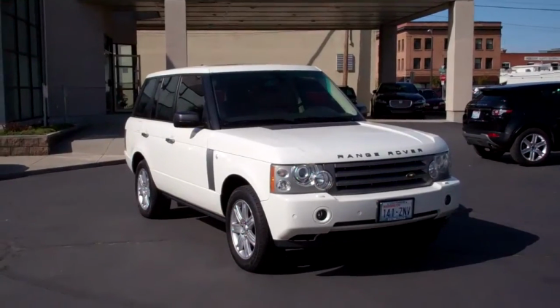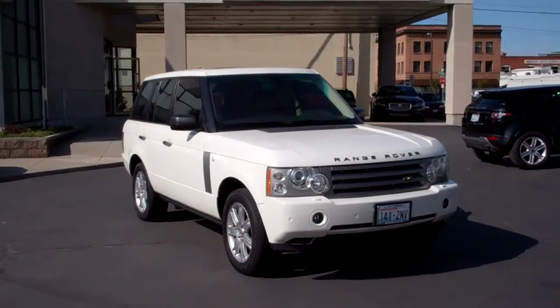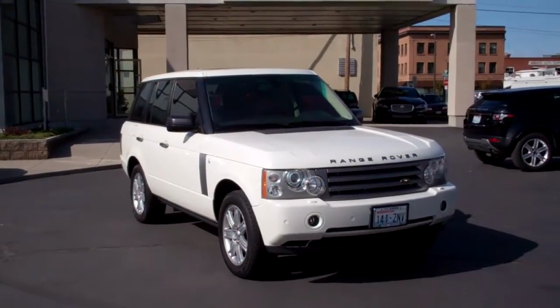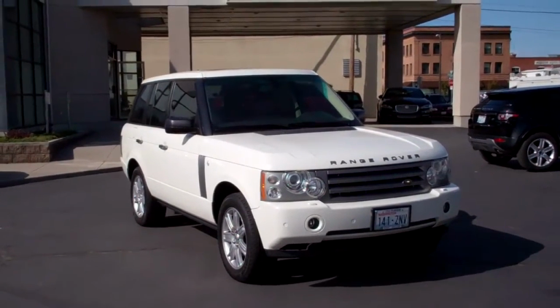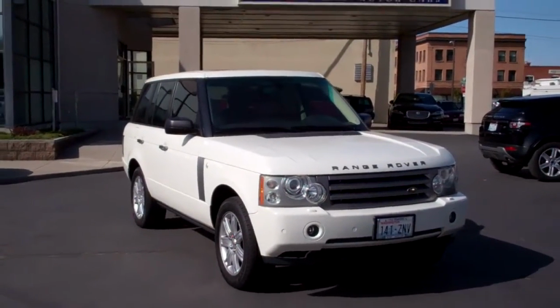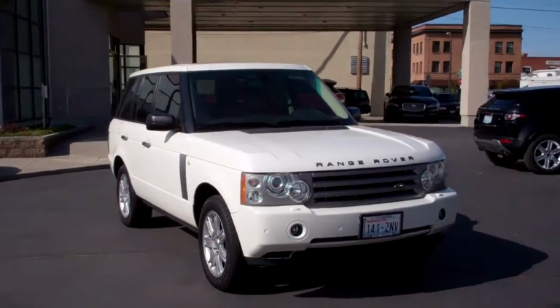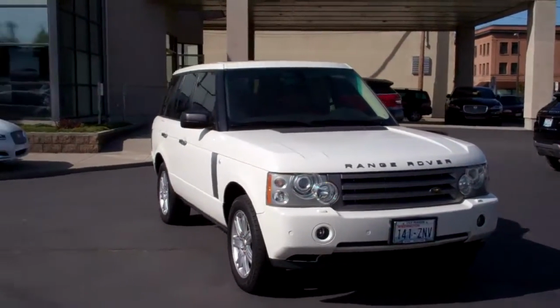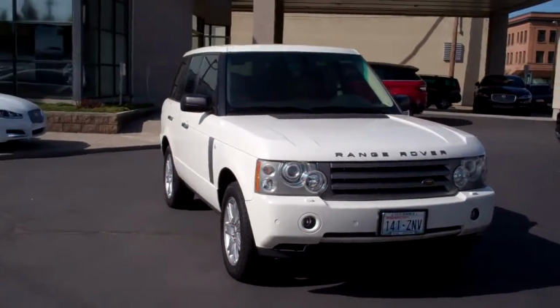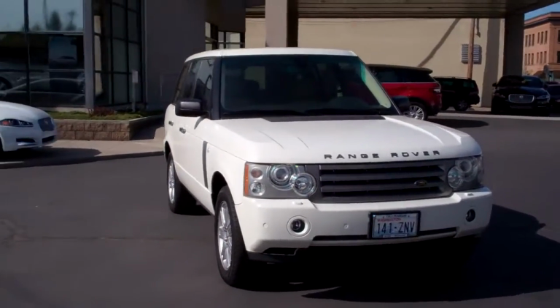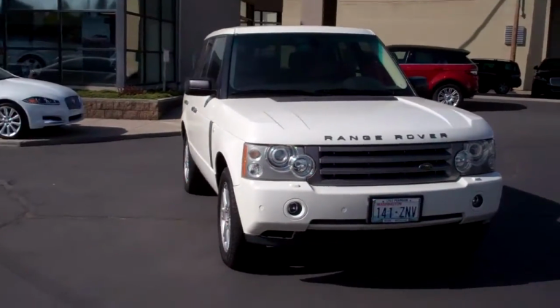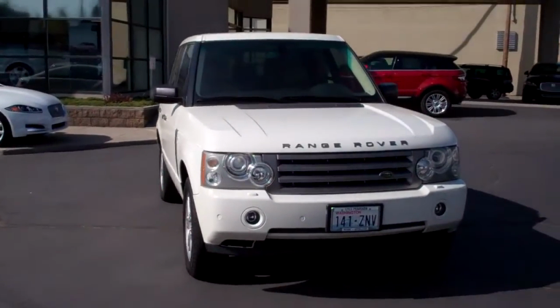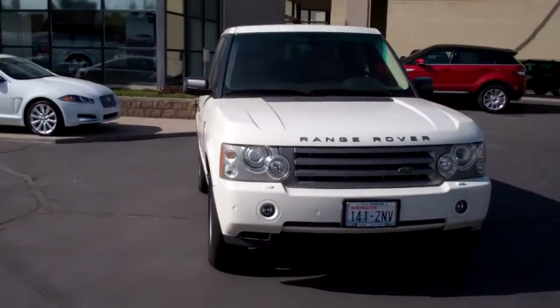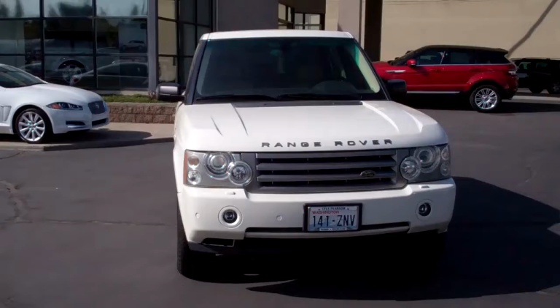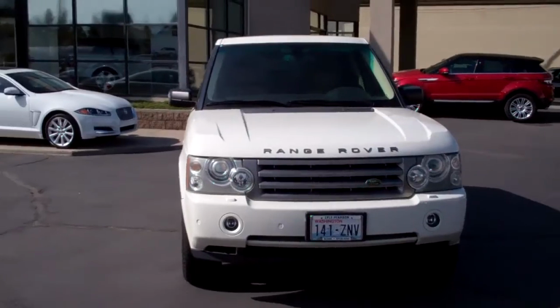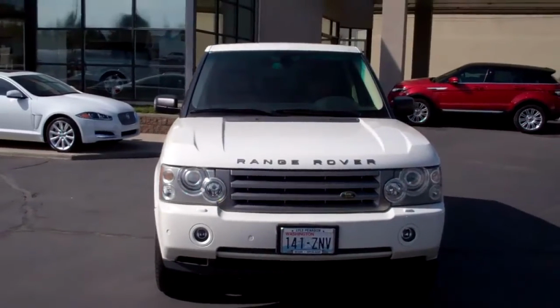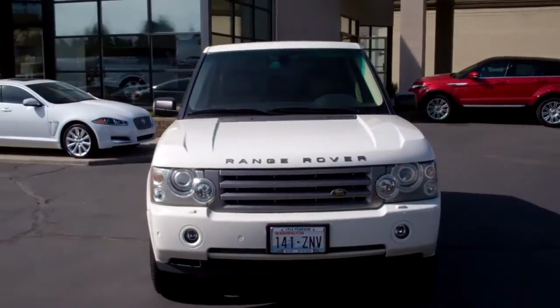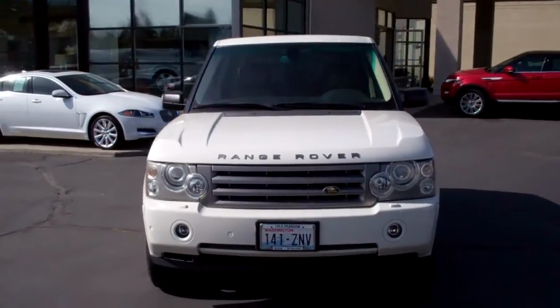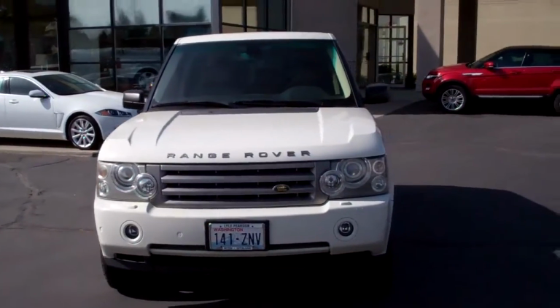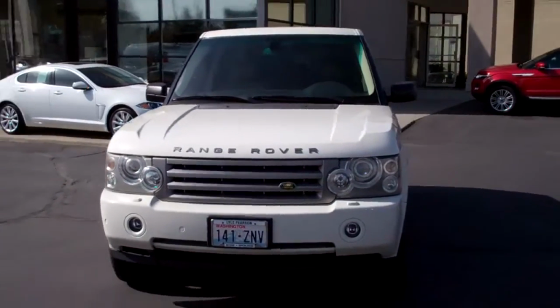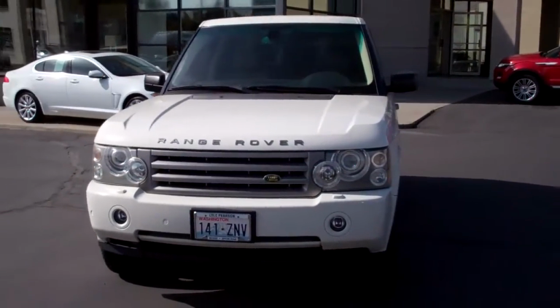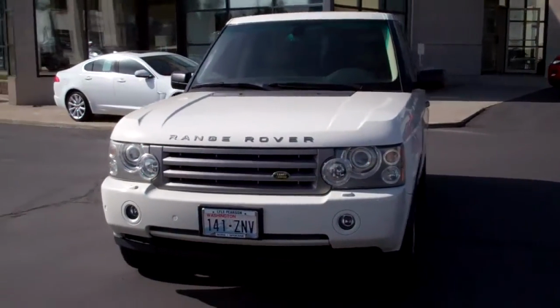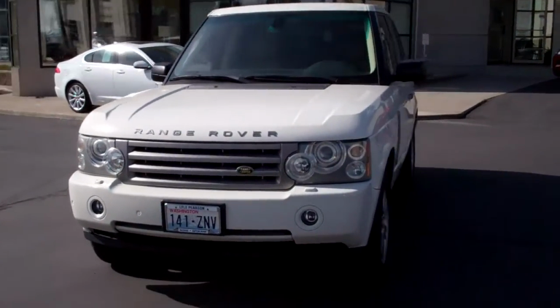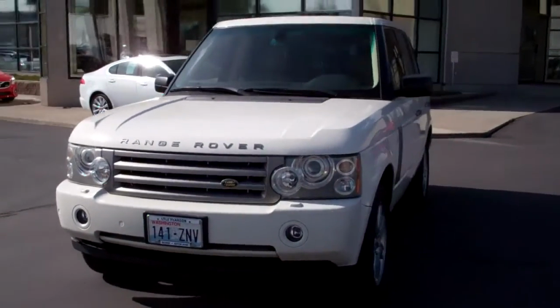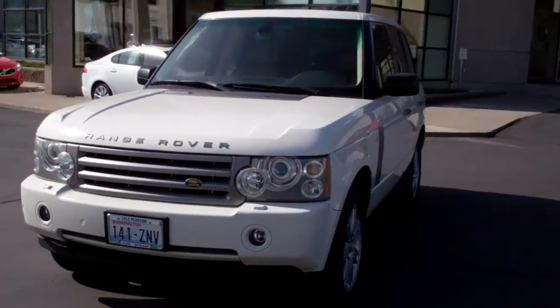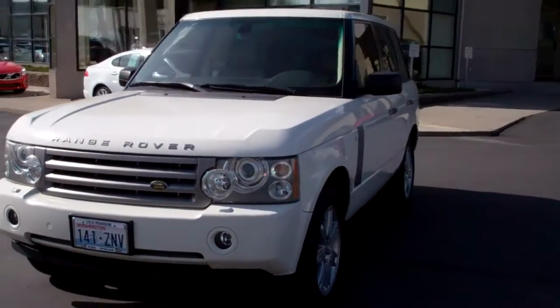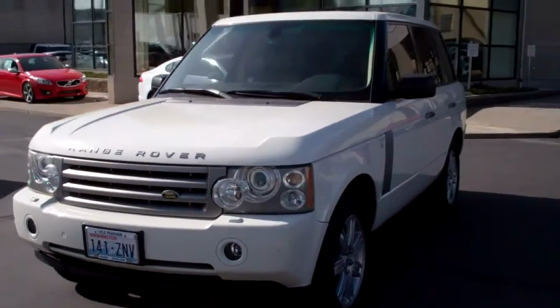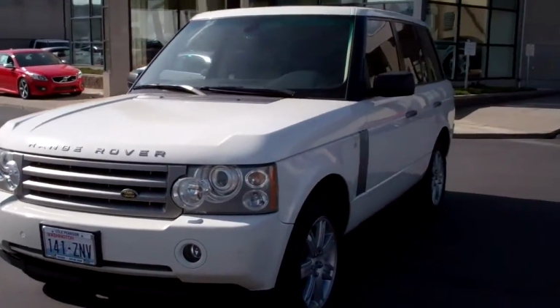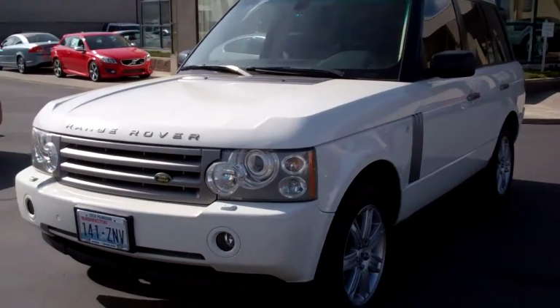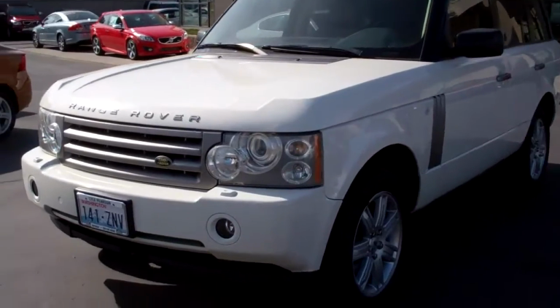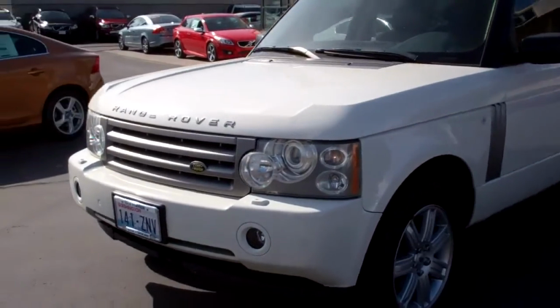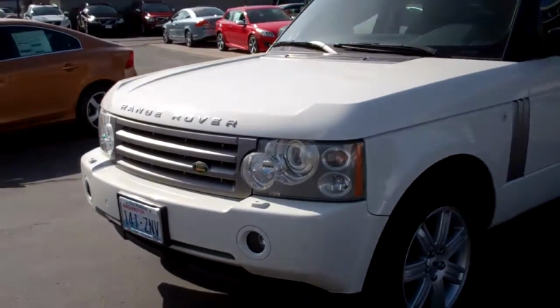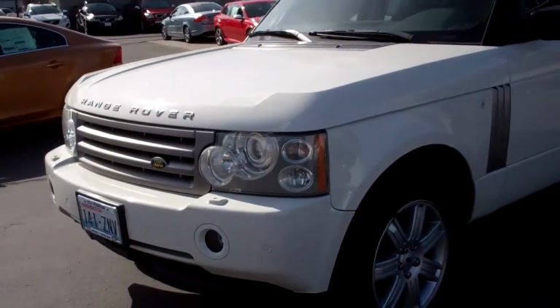Hey Vaughn, it's Joseph with Lau Pearson Motors. This is the gorgeous 2006 Range Rover, white, tan interior, beautiful car.